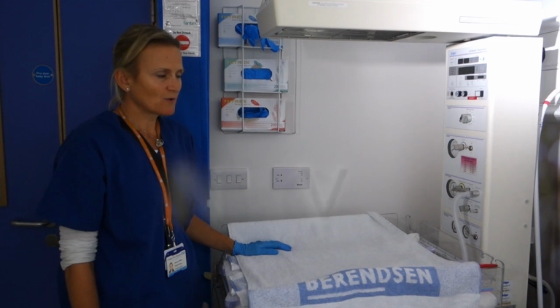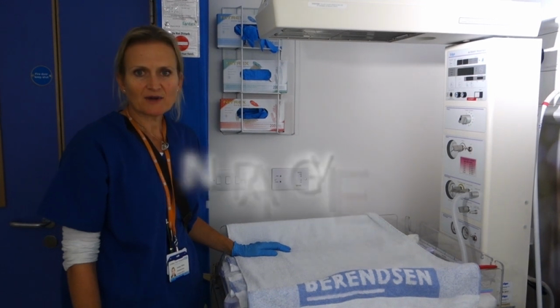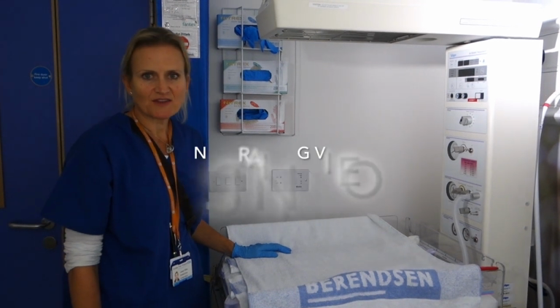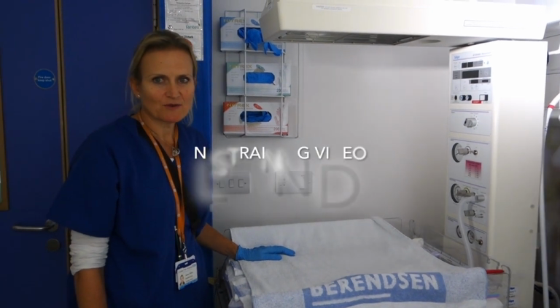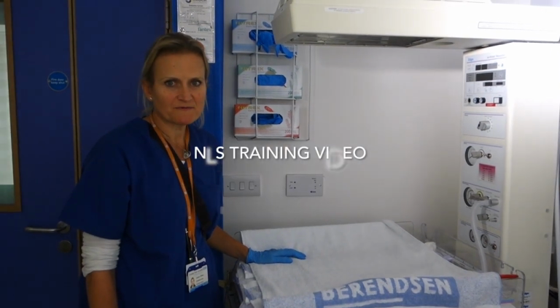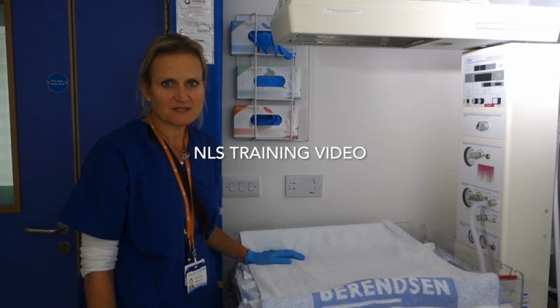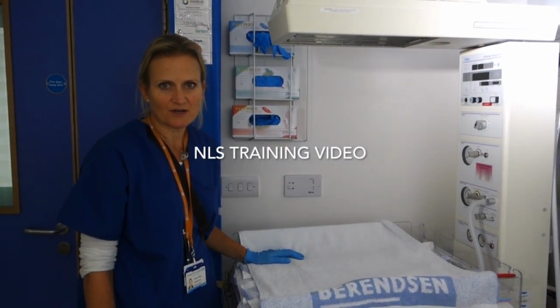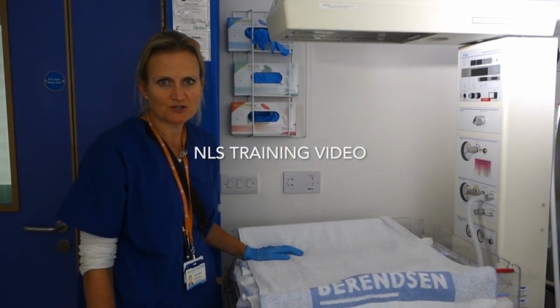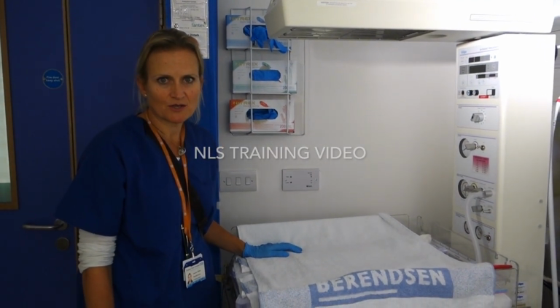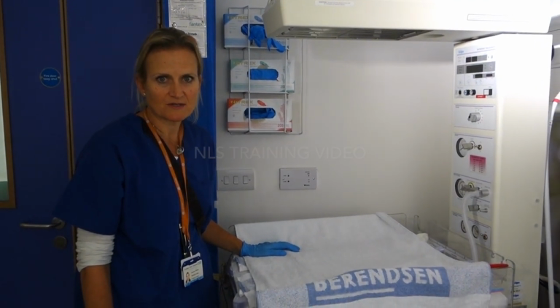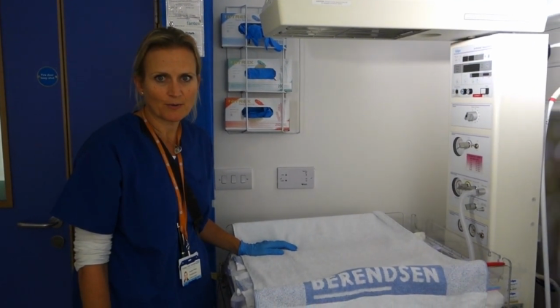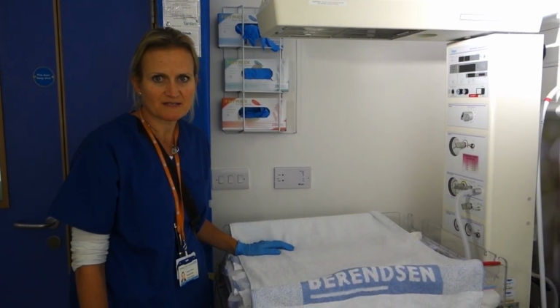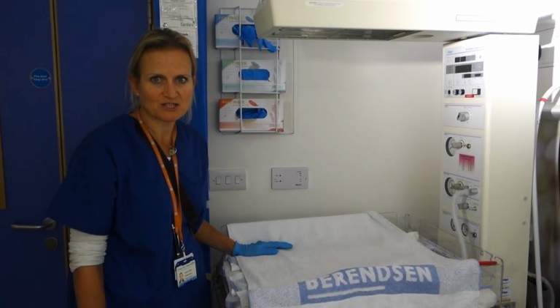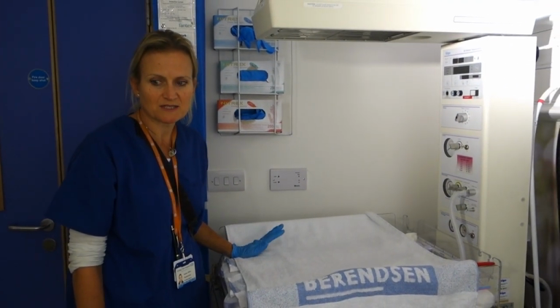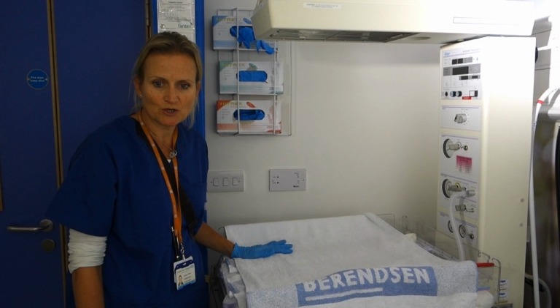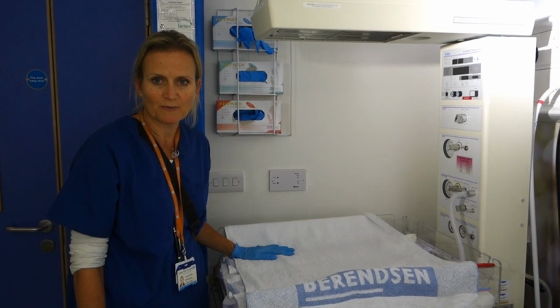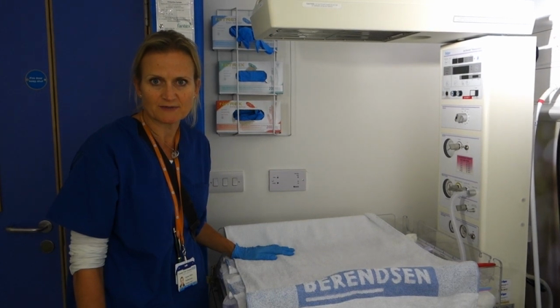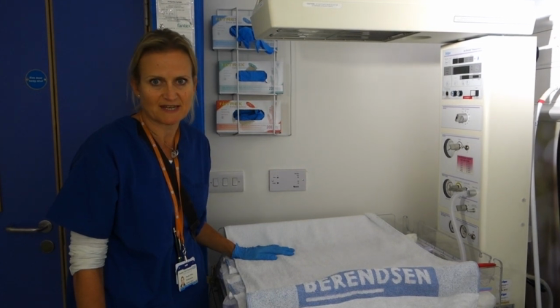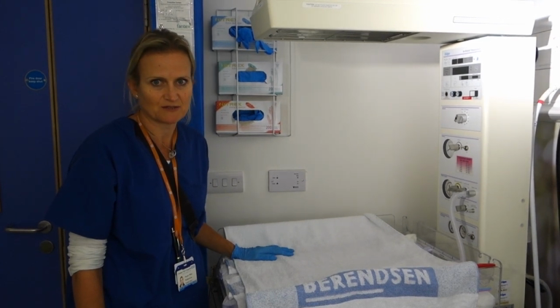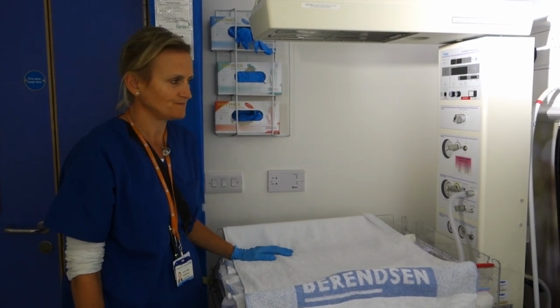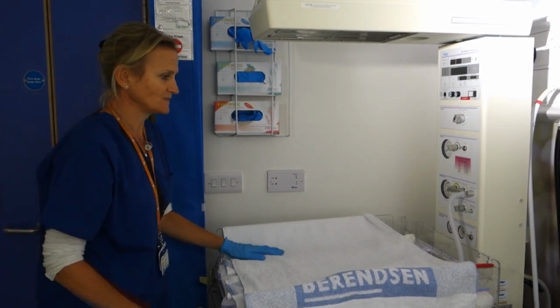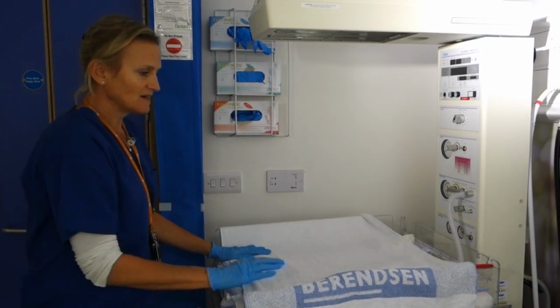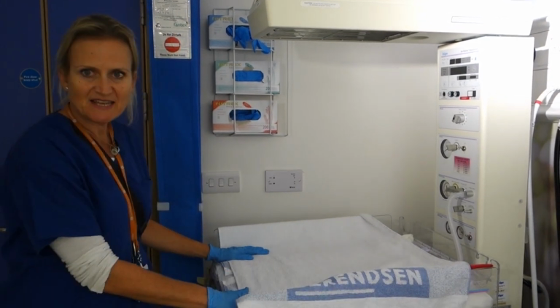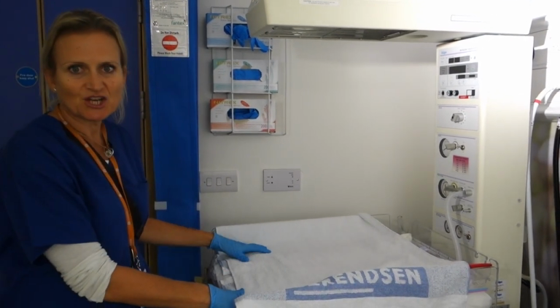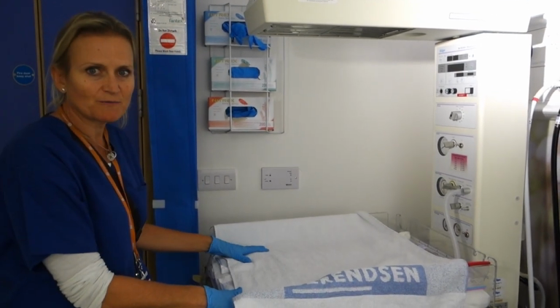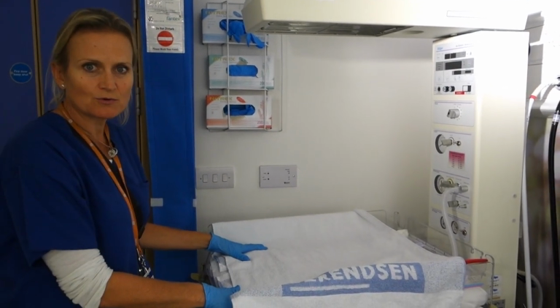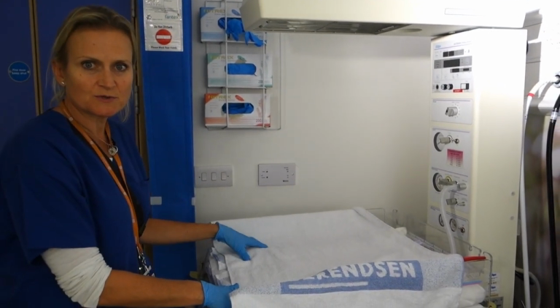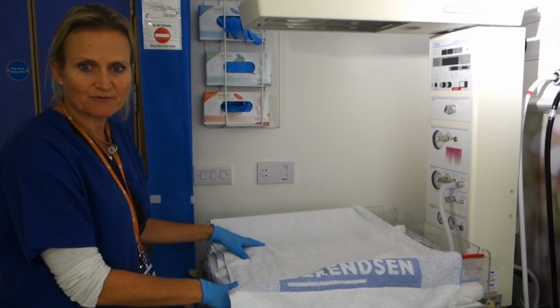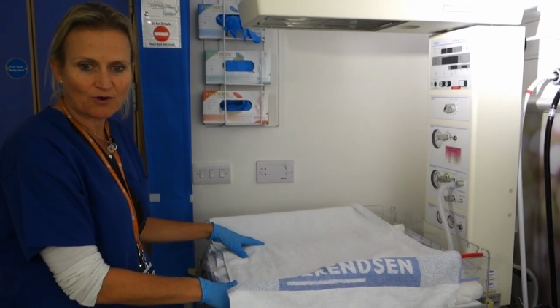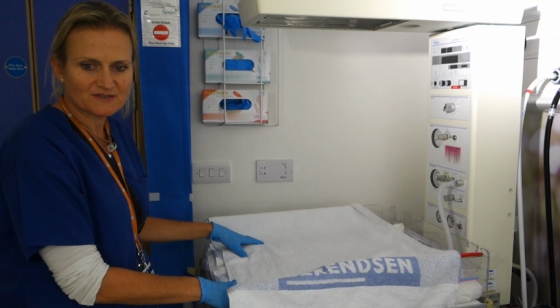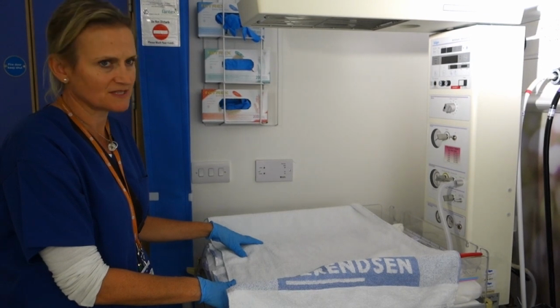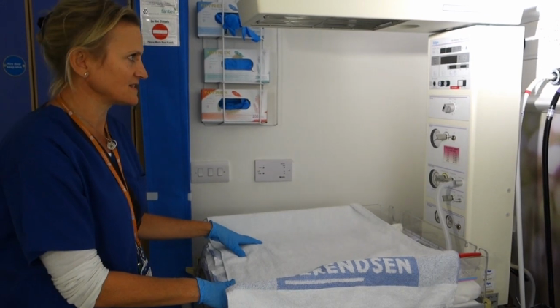We're now going to run through a brief scenario showing you the stepwise management of a newborn baby resuscitation. I'm an SHO and I've been called to a delivery on Delivery Suite.